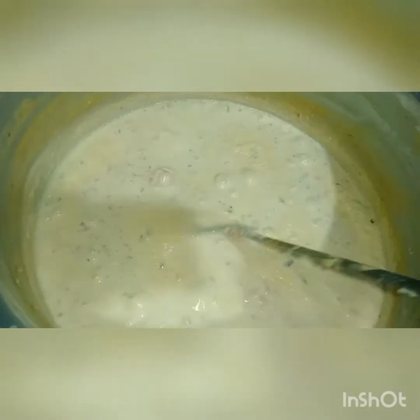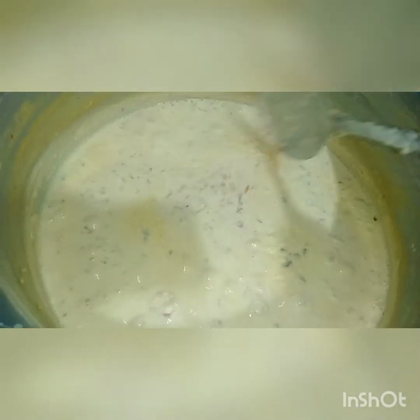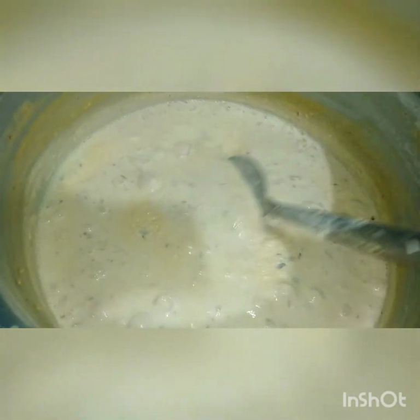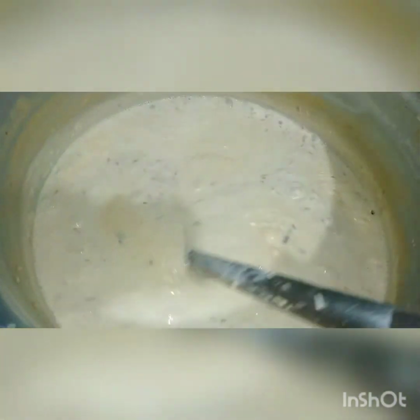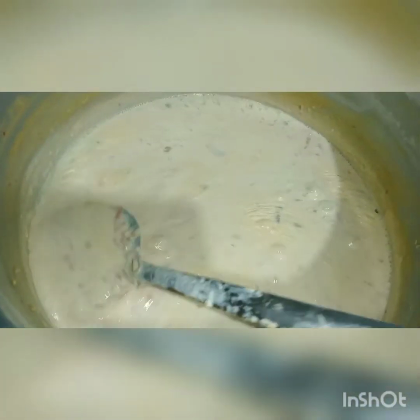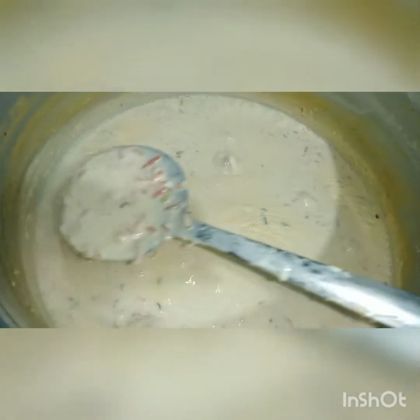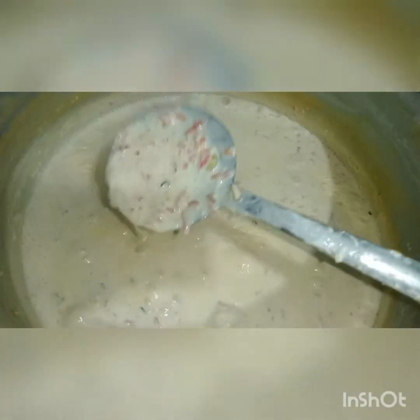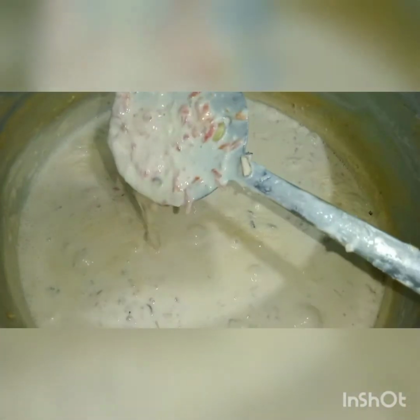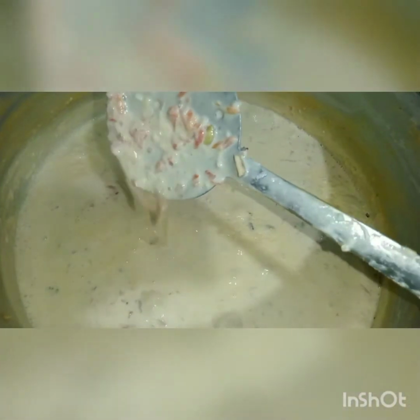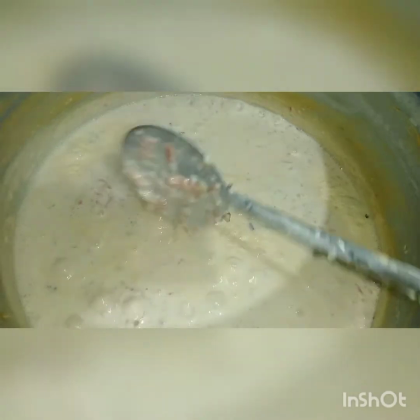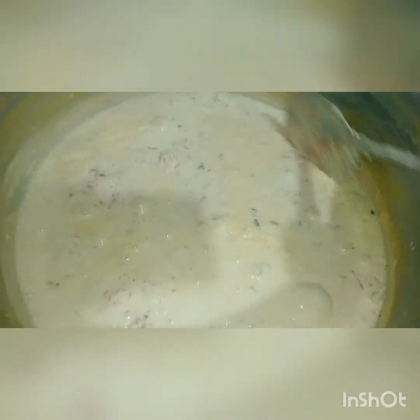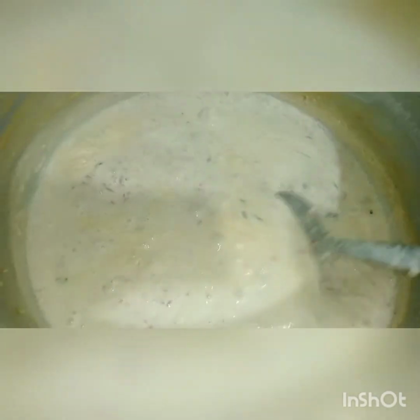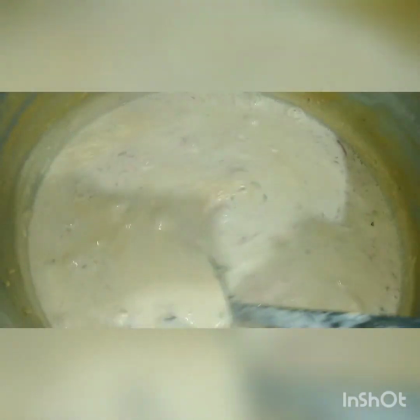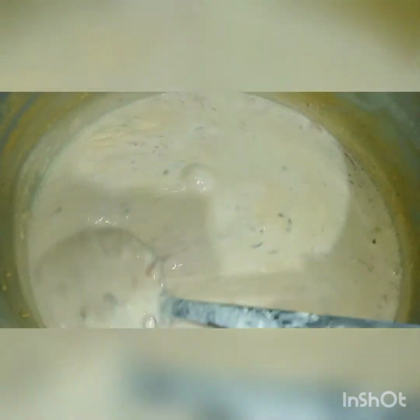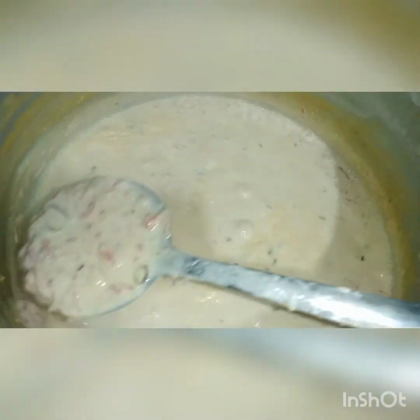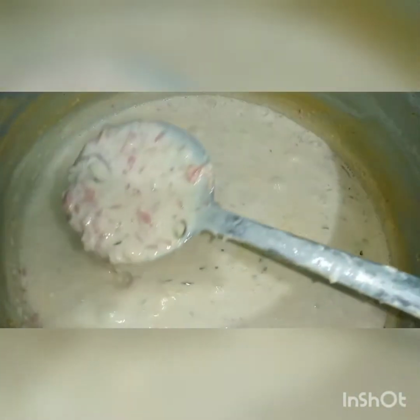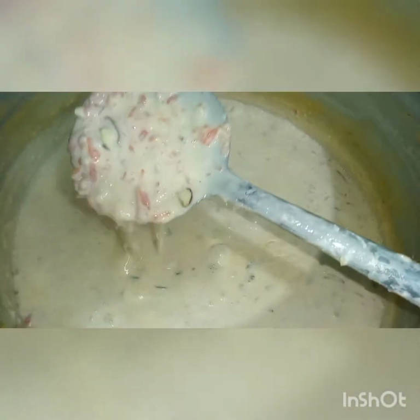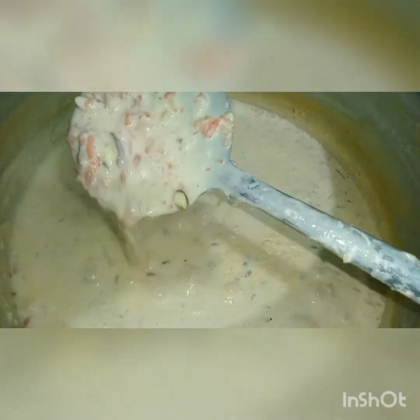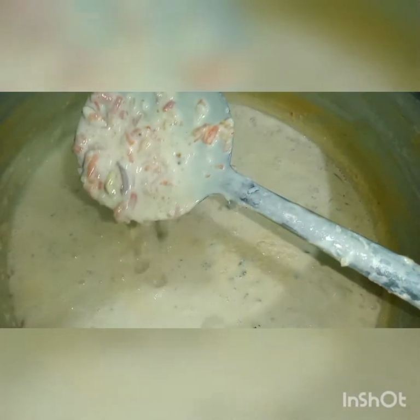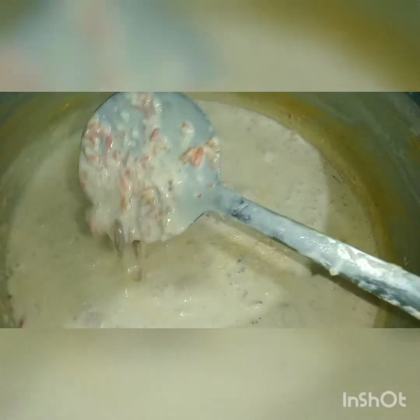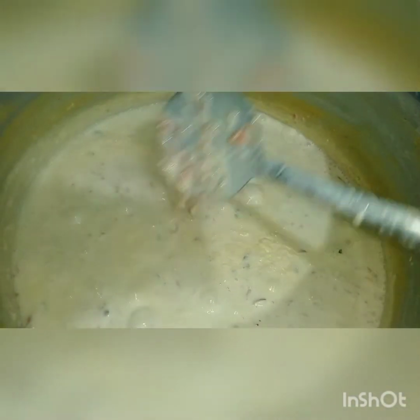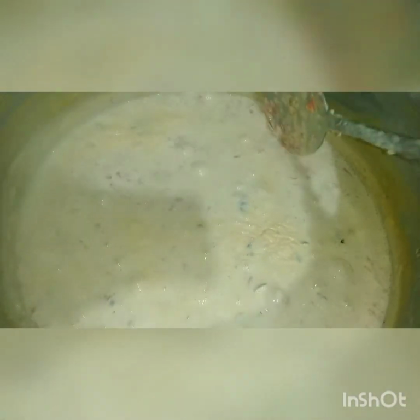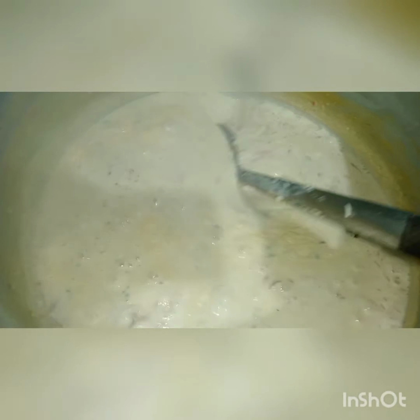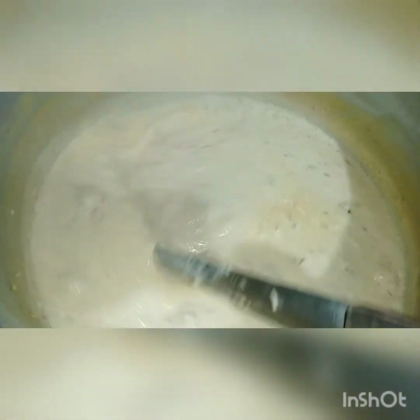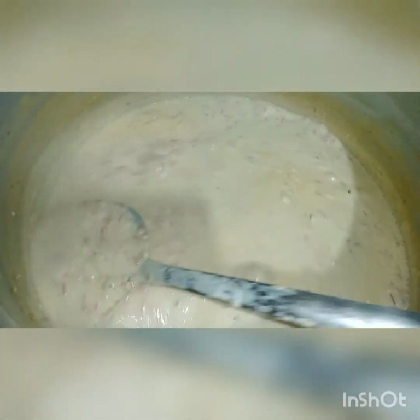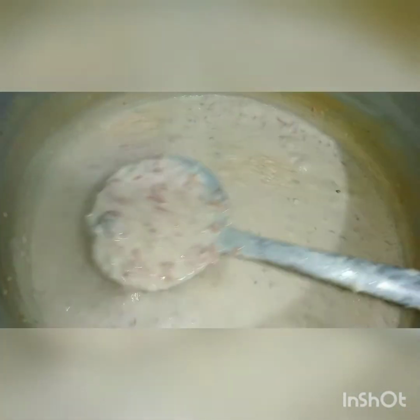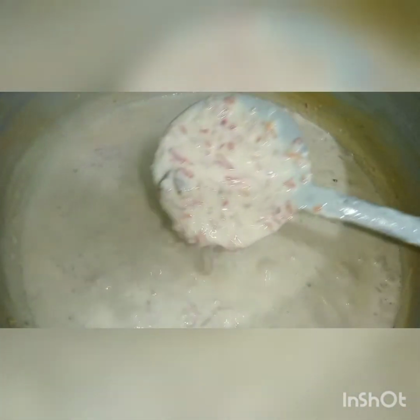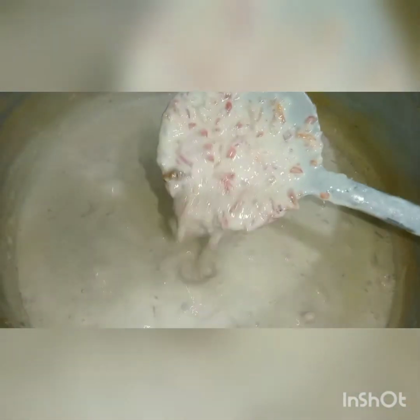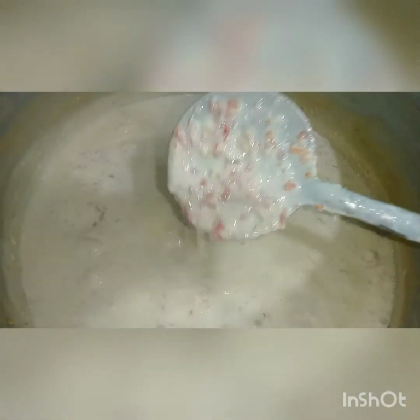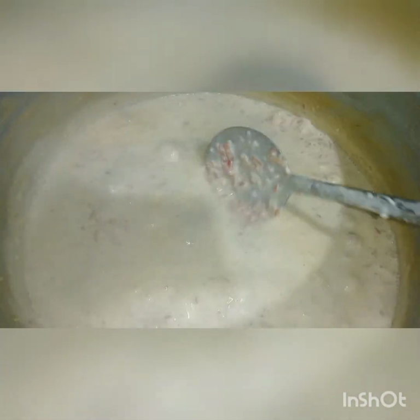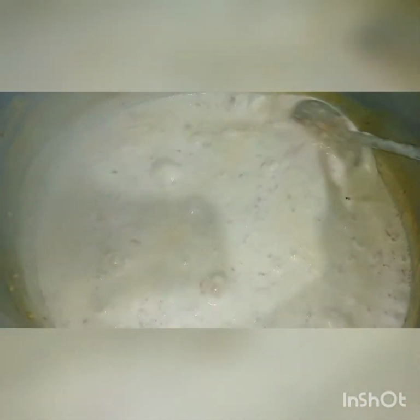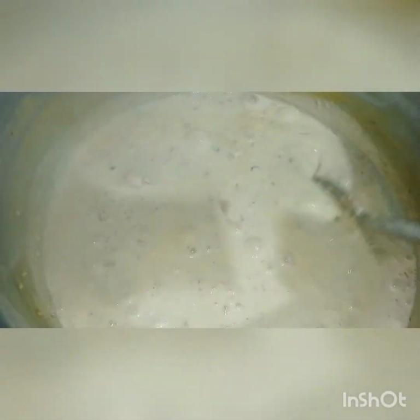I have put them all in — pistachio, daam, kishmesh (raisins), and gari. I have added them all. The gijrela (gajrela) is also ready.